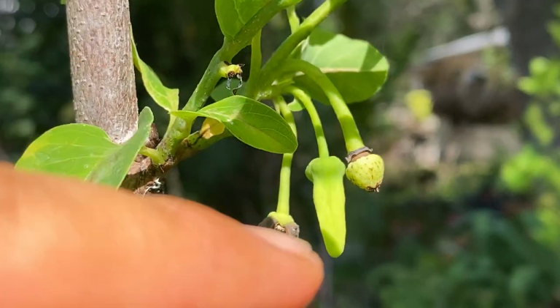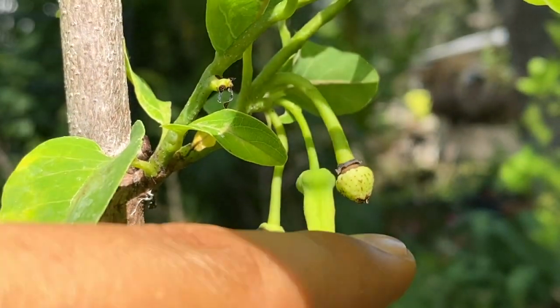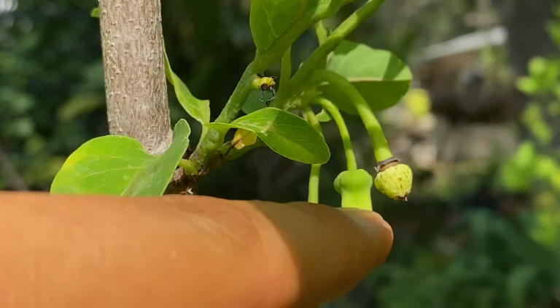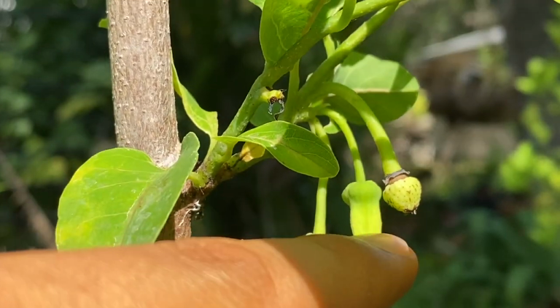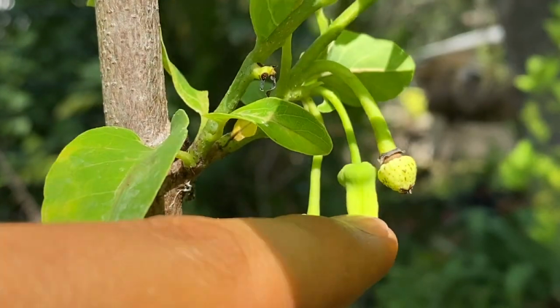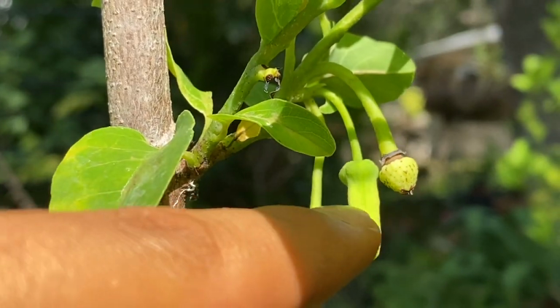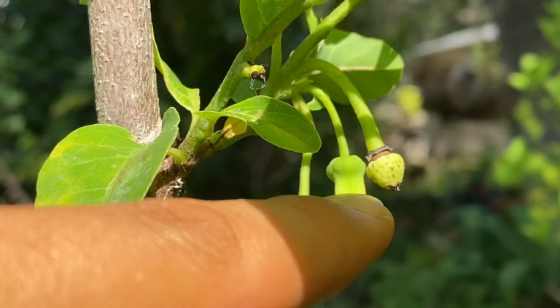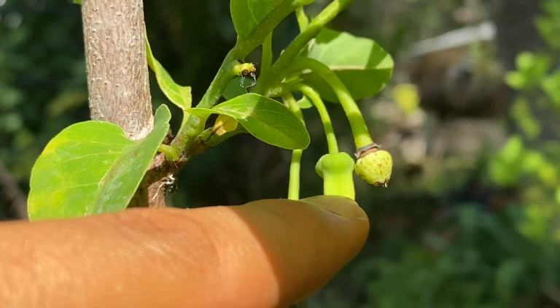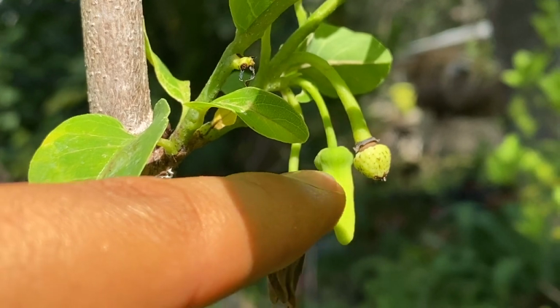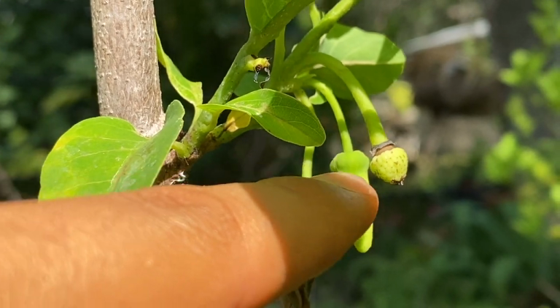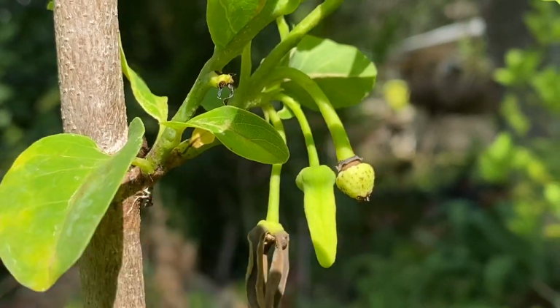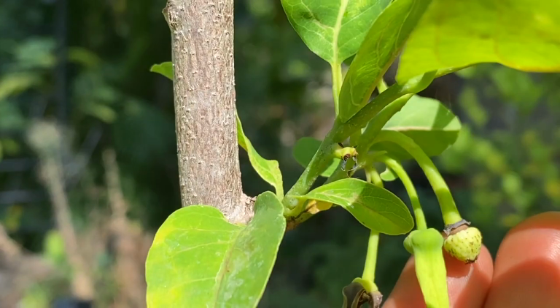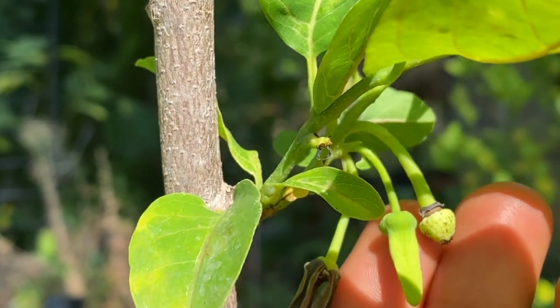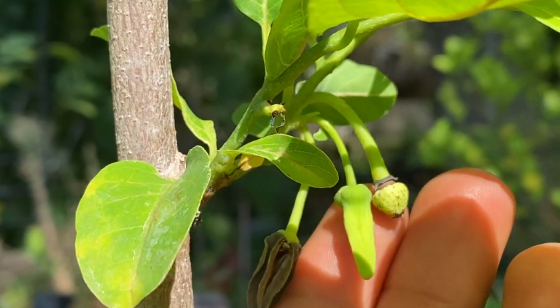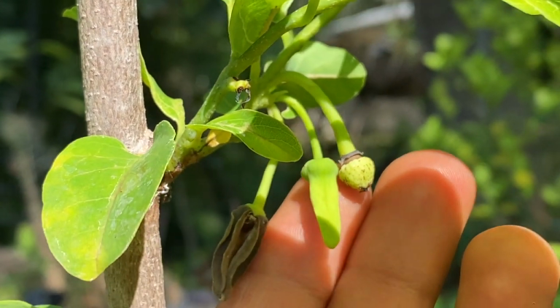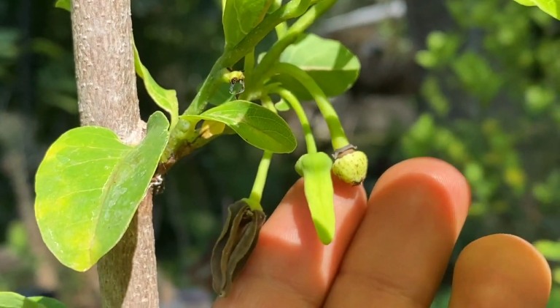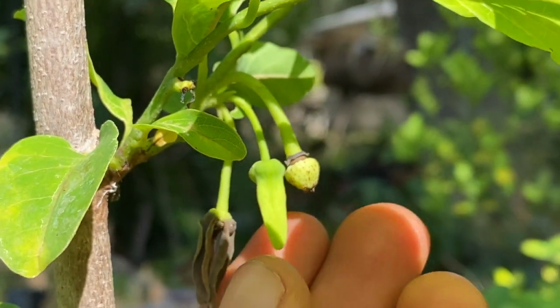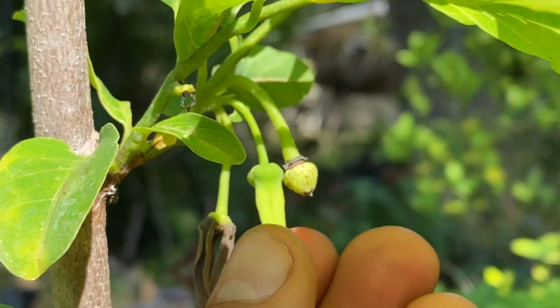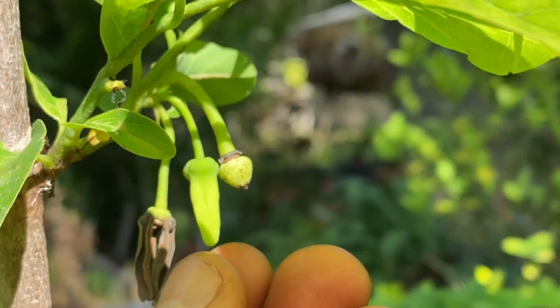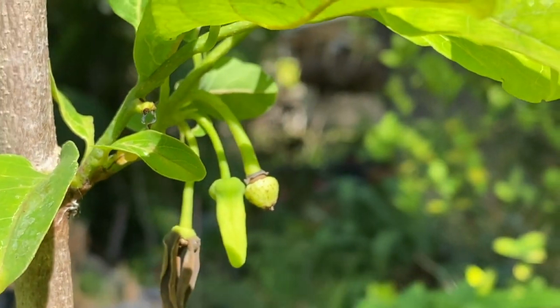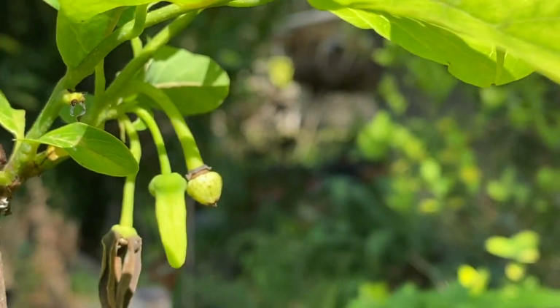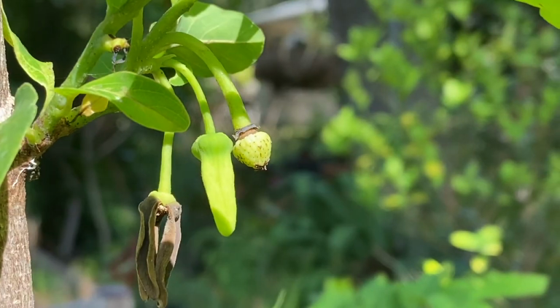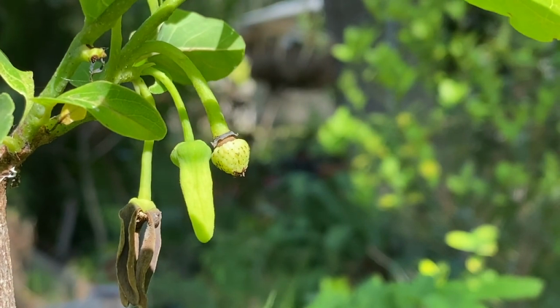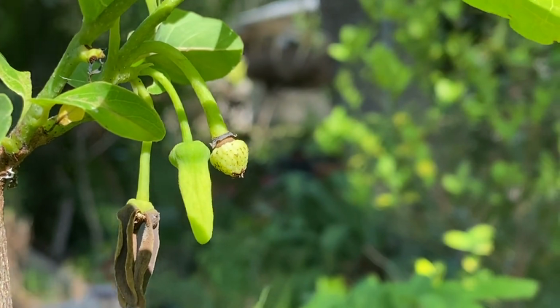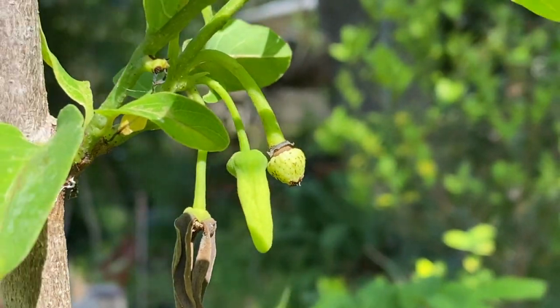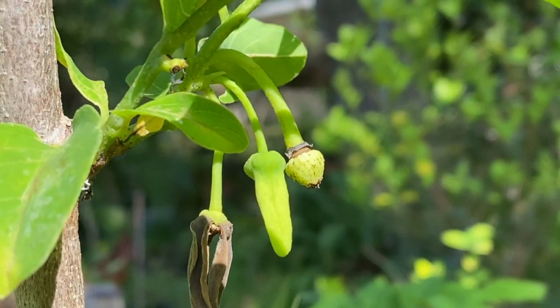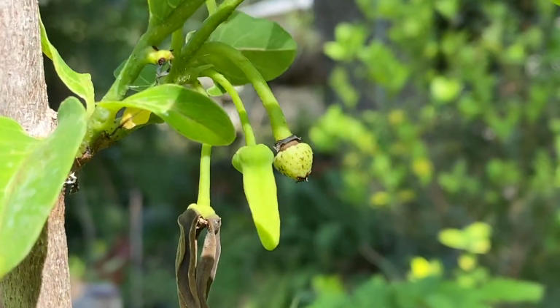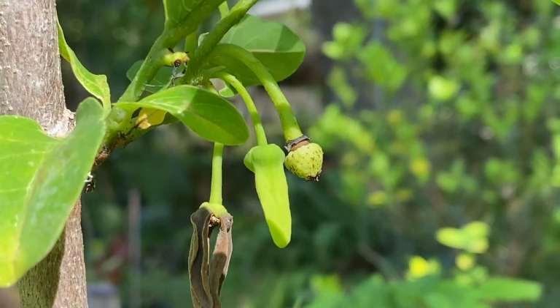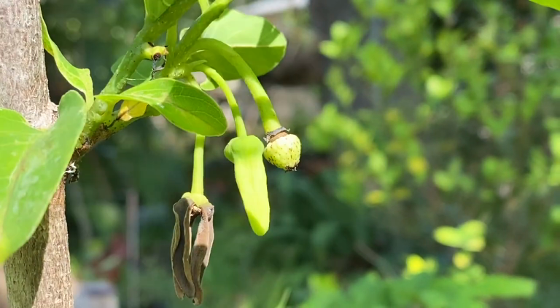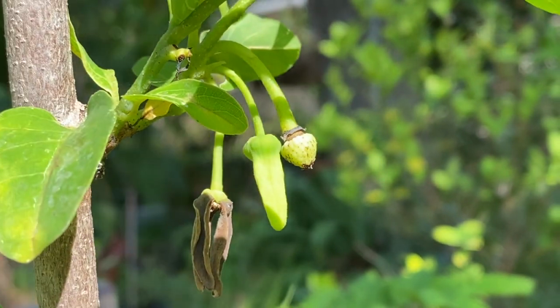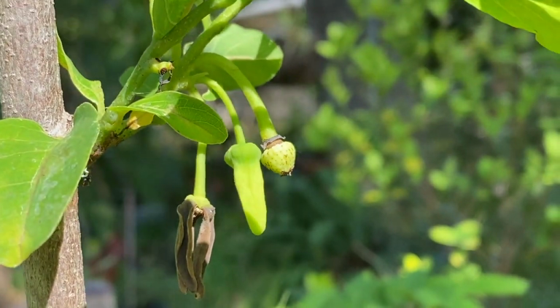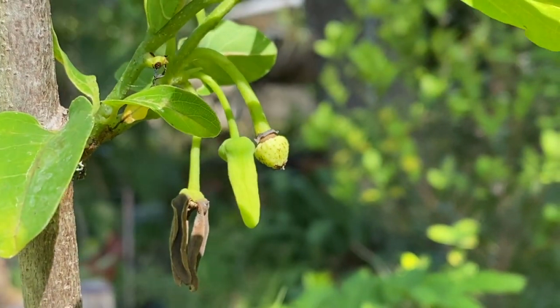Believe it or not, I did not hand-pollinate this sugar apple. This one was actually pollinated by the nitulate beetles here in Florida. The sugar apple is still so very tiny, but over the coming months it will grow into a beautiful sugar apple fruit.